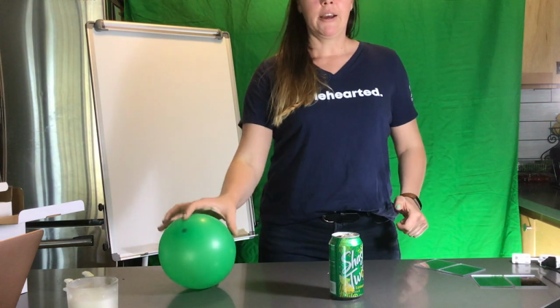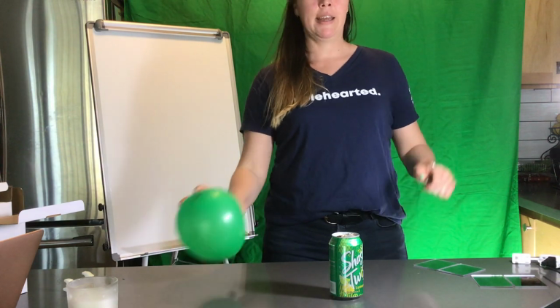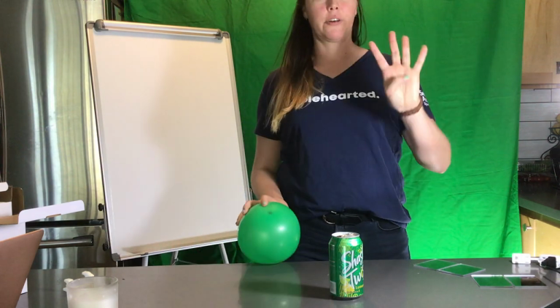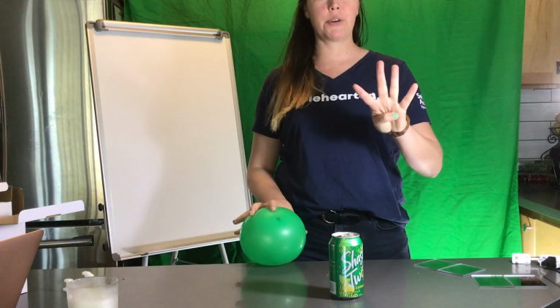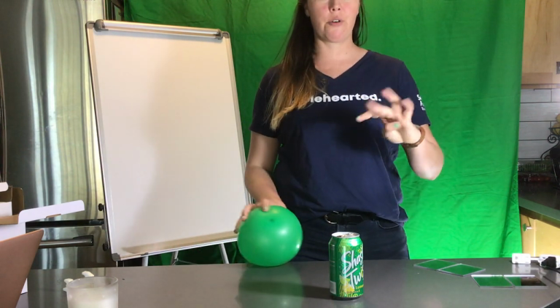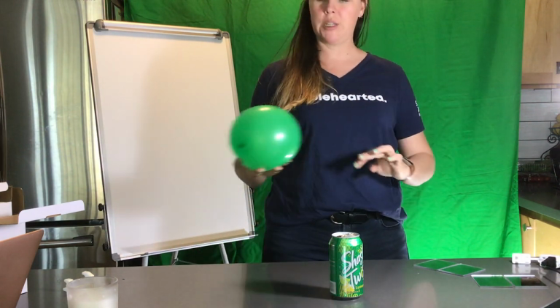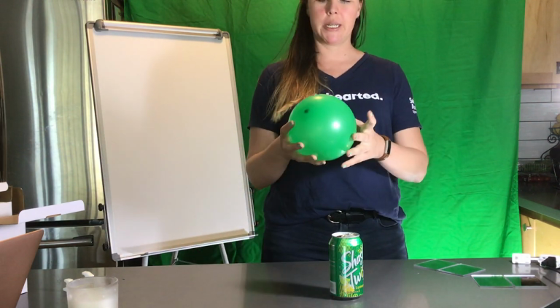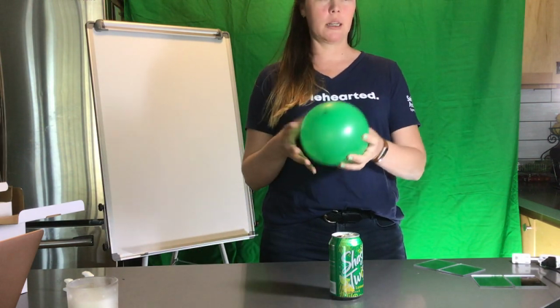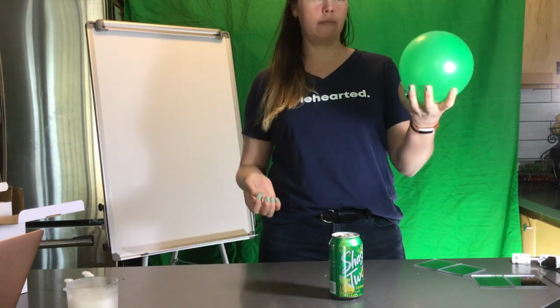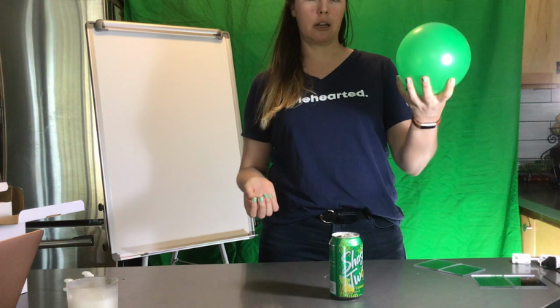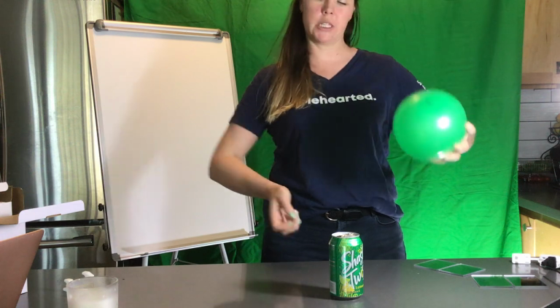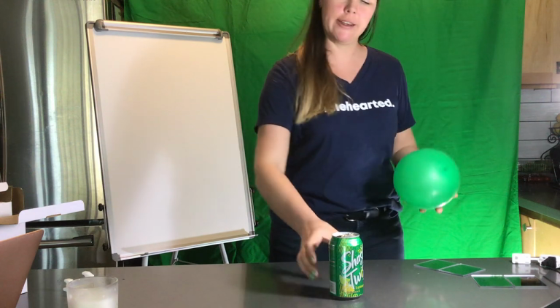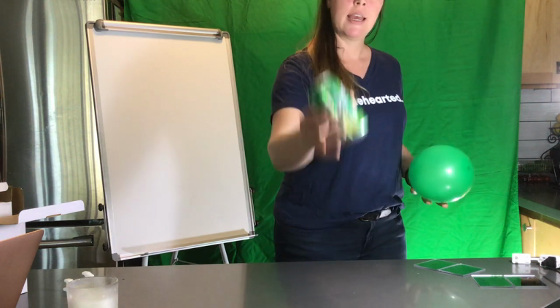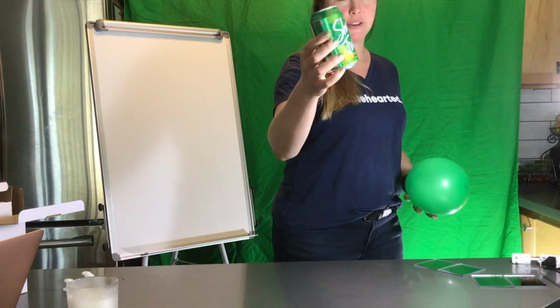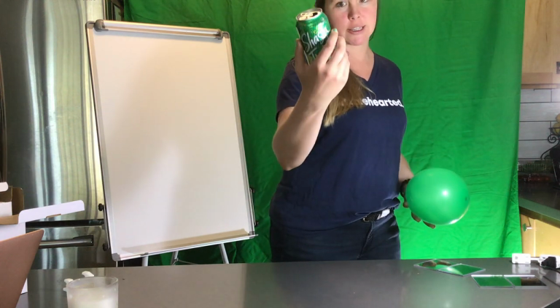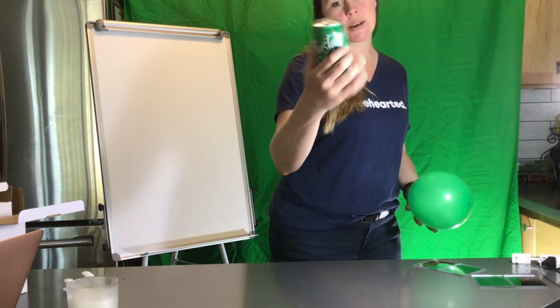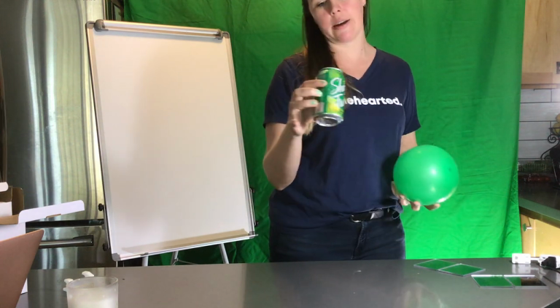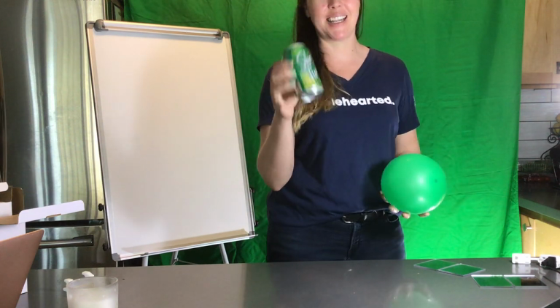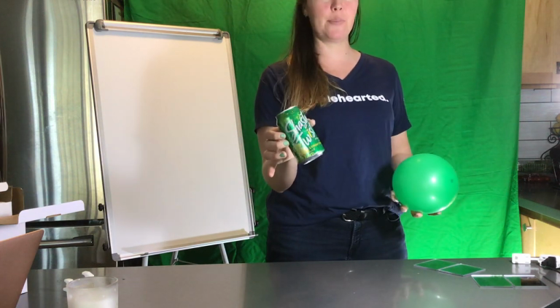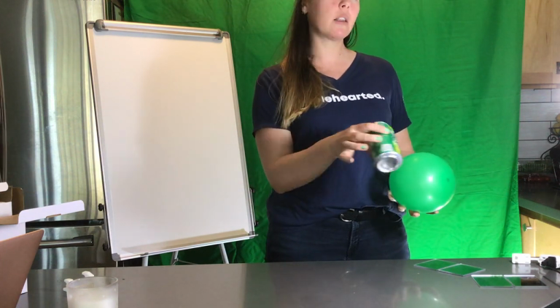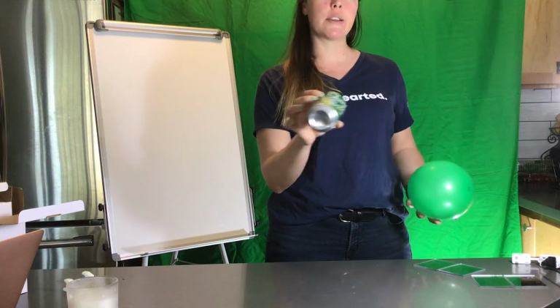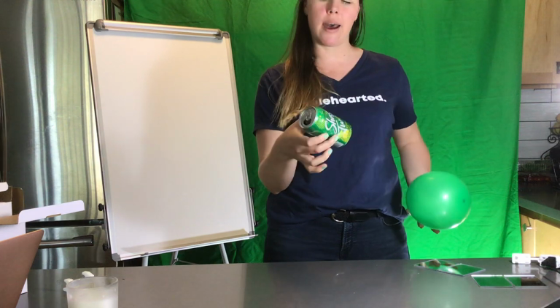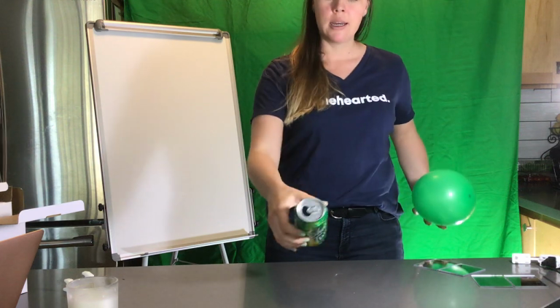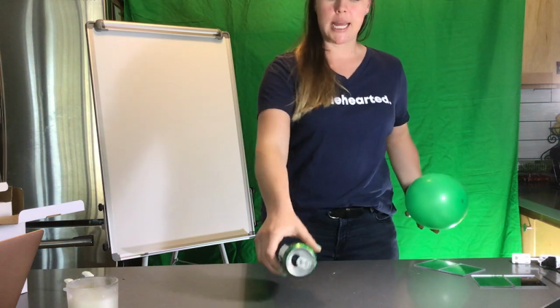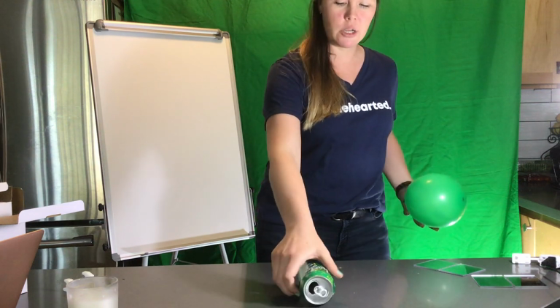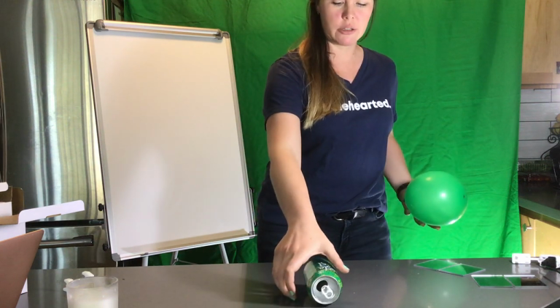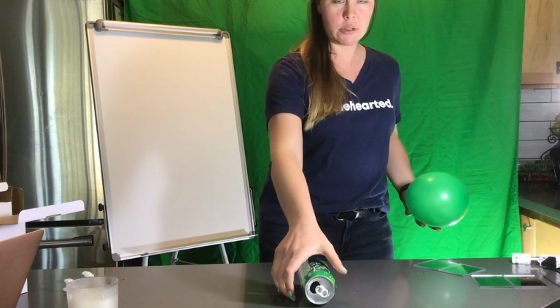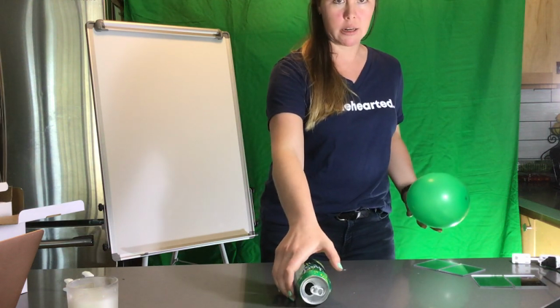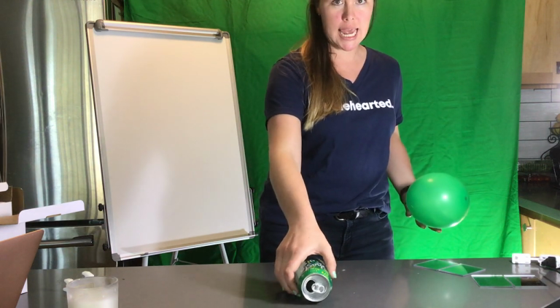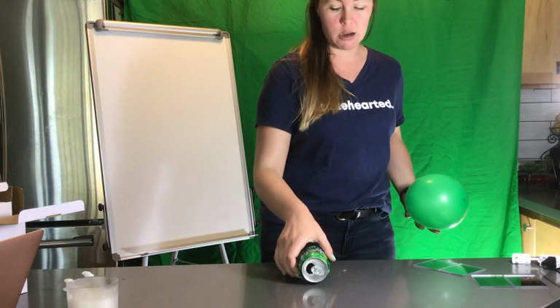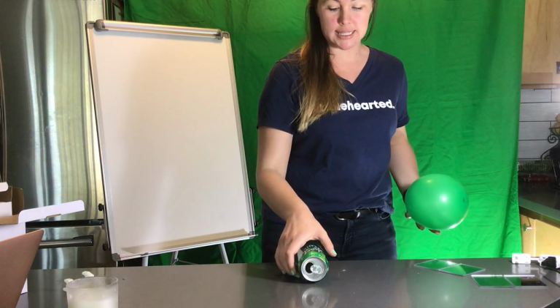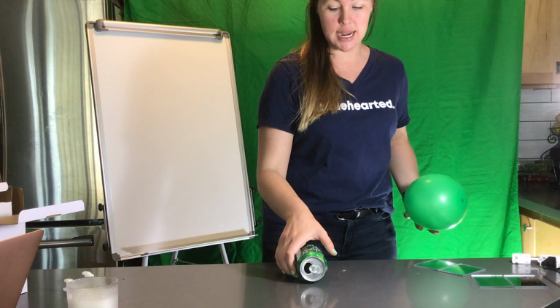Okay, so for experiment number four, what you'll need is a balloon — any balloon is fine — and a soda can that's empty, clean, and dry. So what you do is take your soda can and lay it on its side.